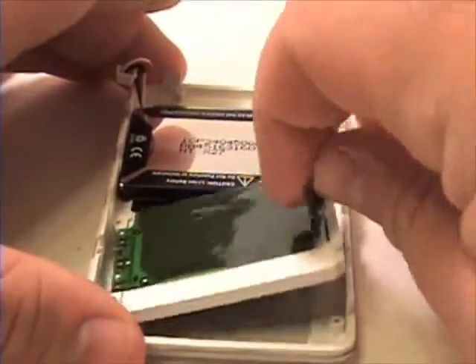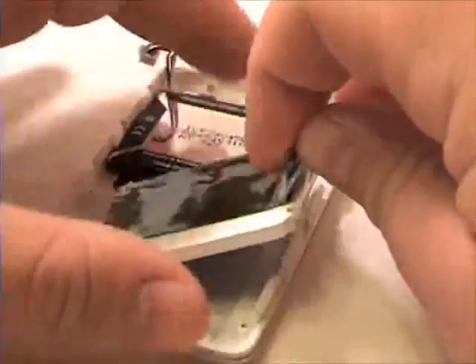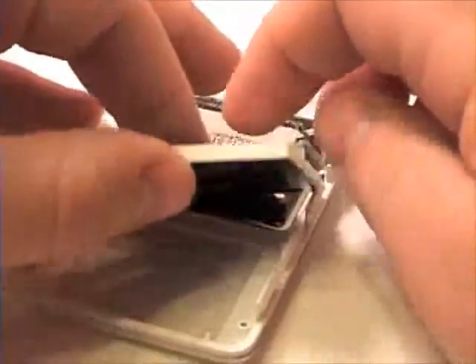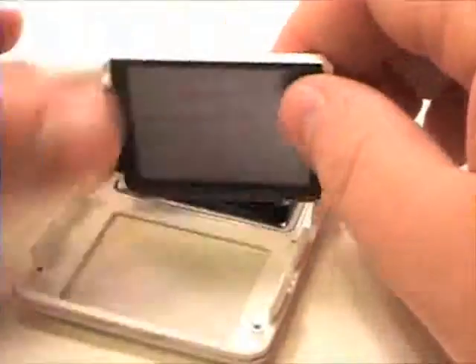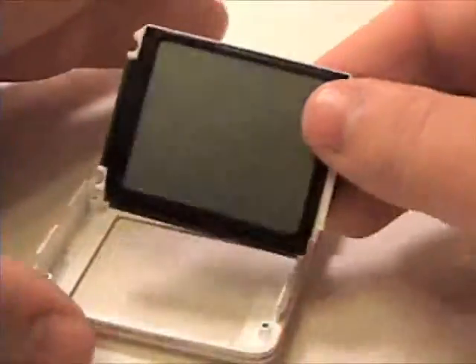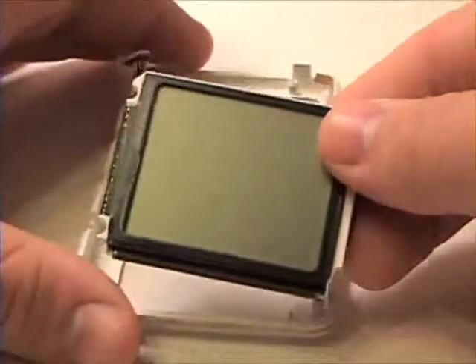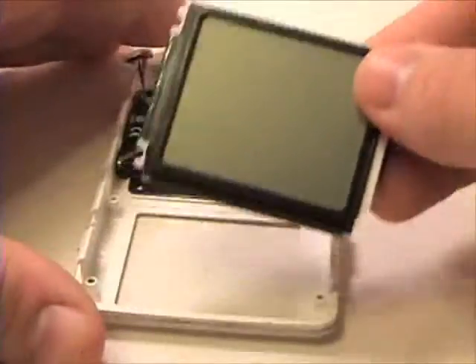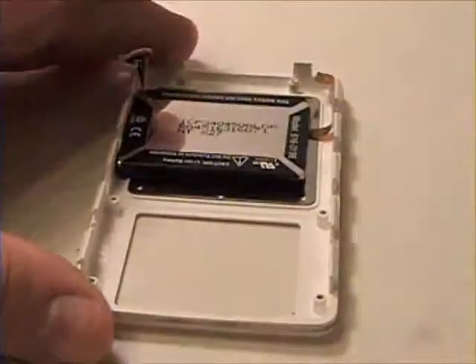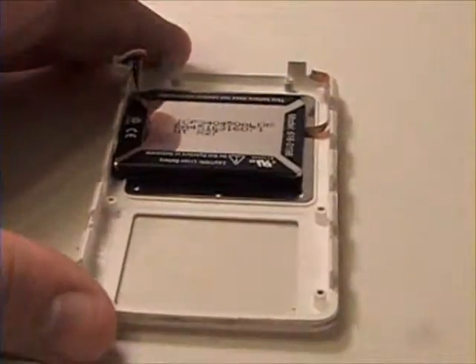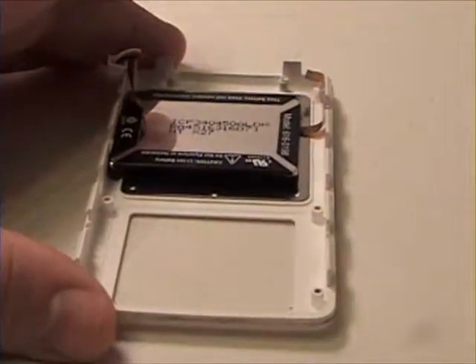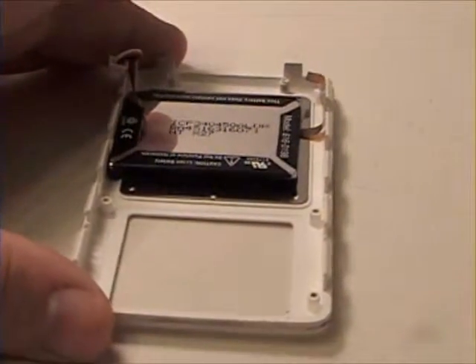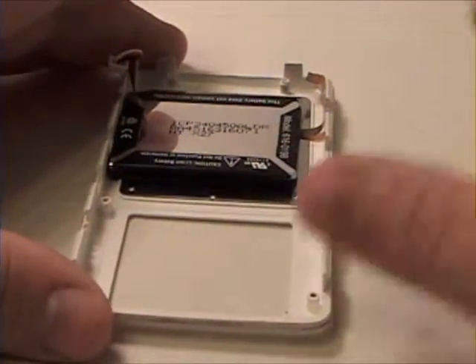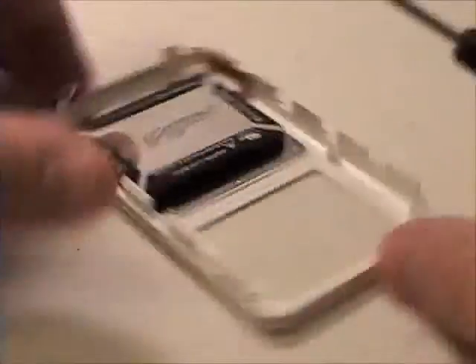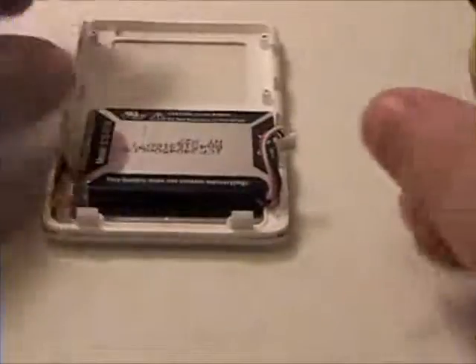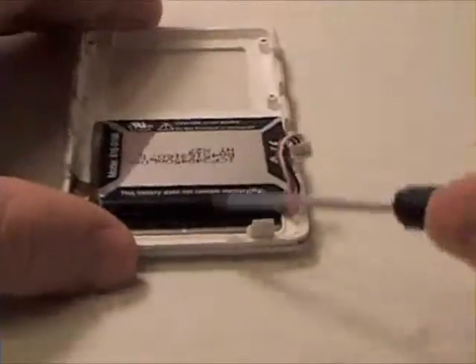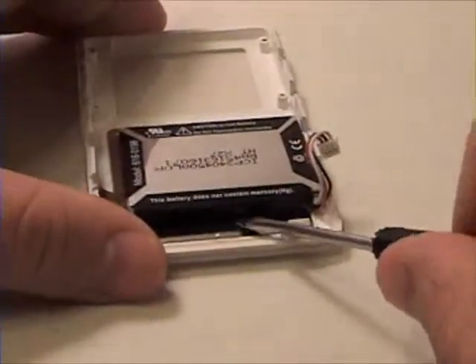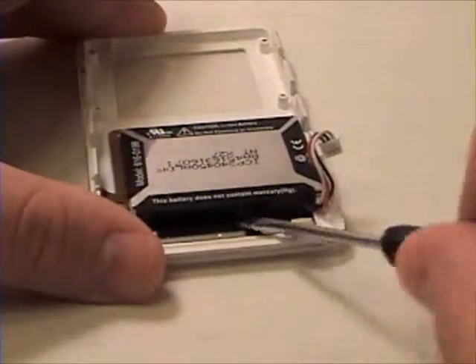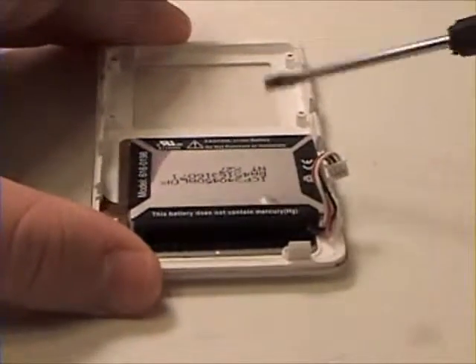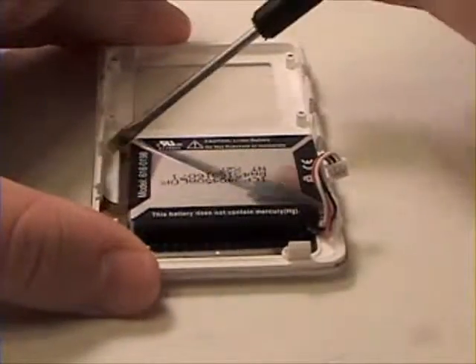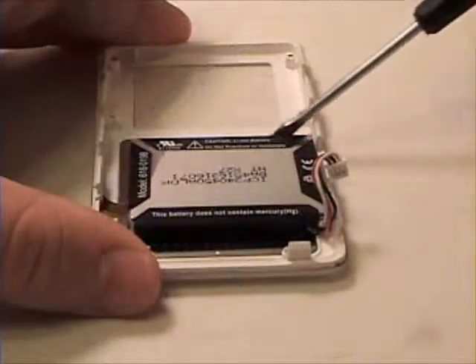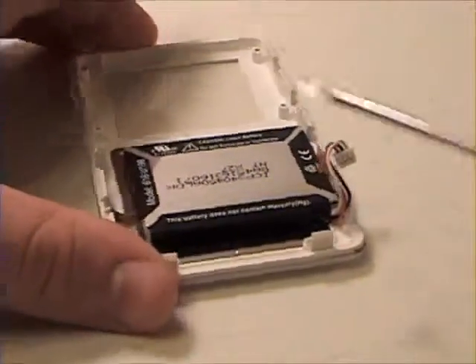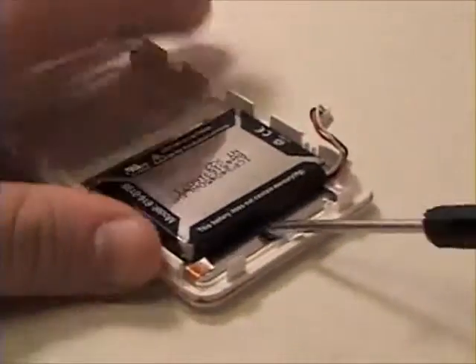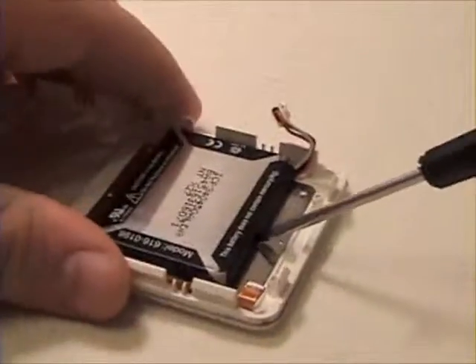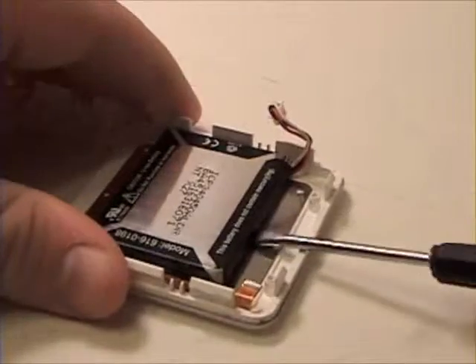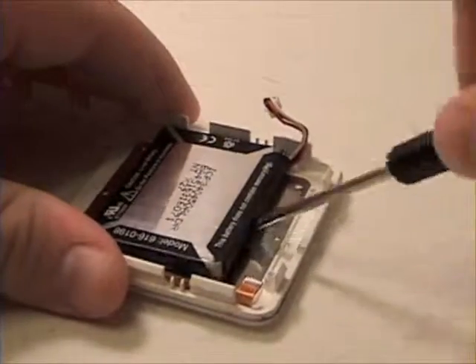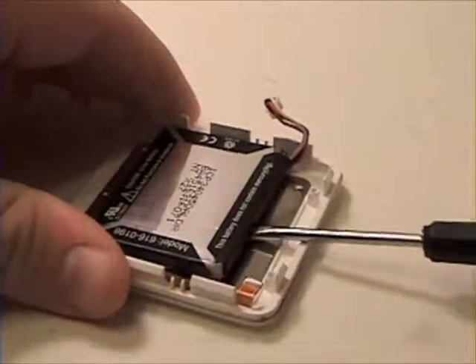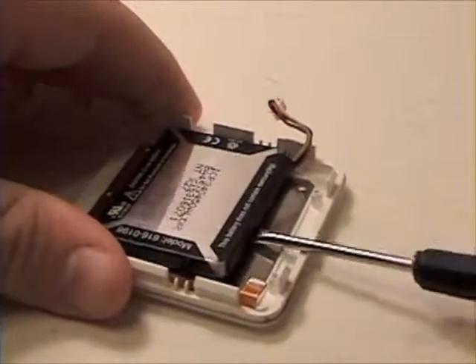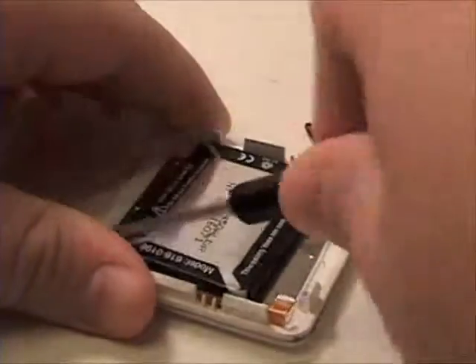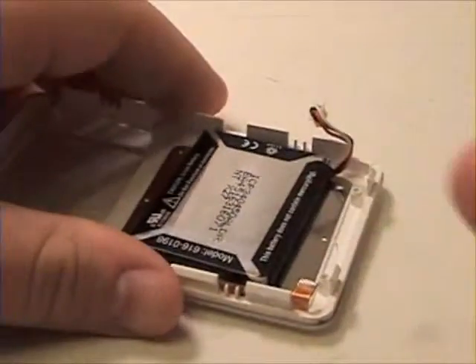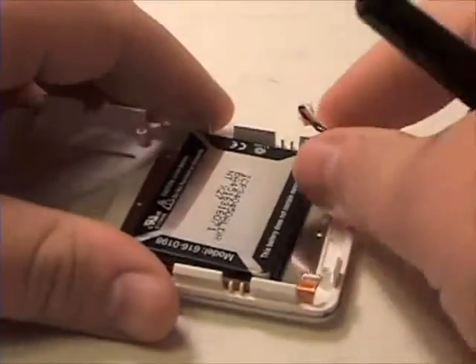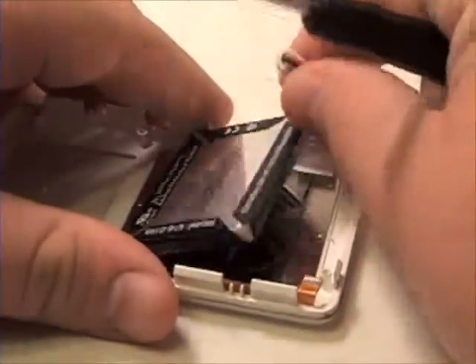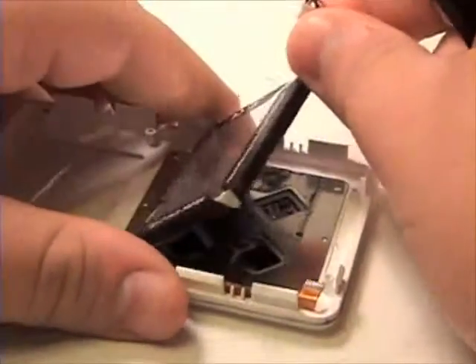Now simply lift the LCD out of the top case. To remove the battery, it is held on by adhesive tape — gently pry this up and free.